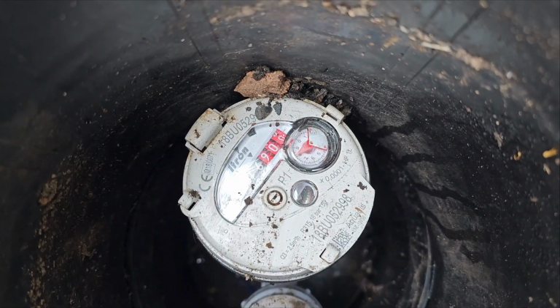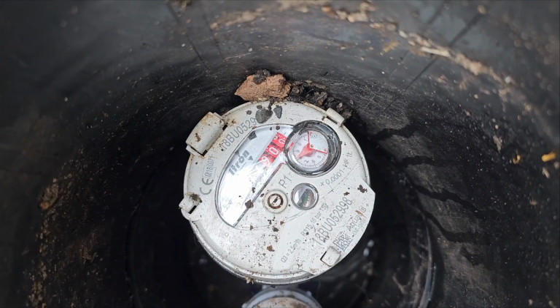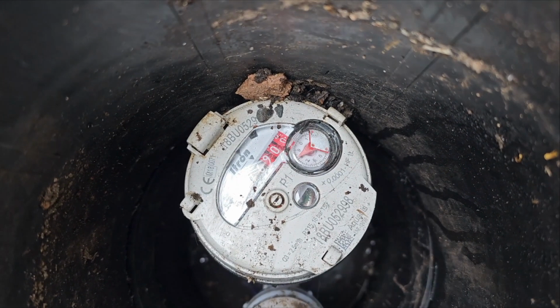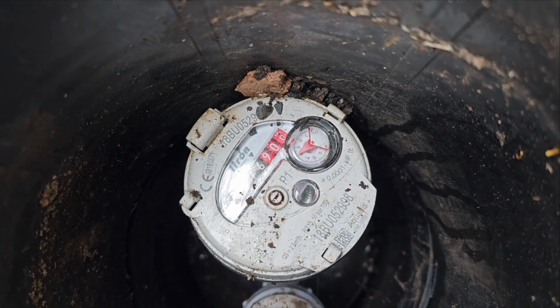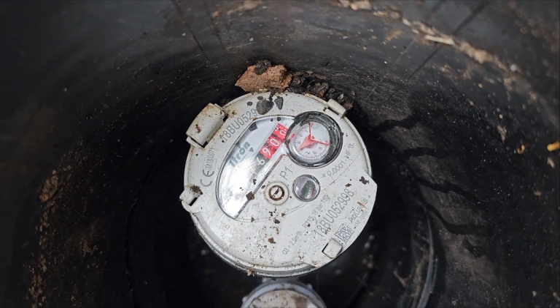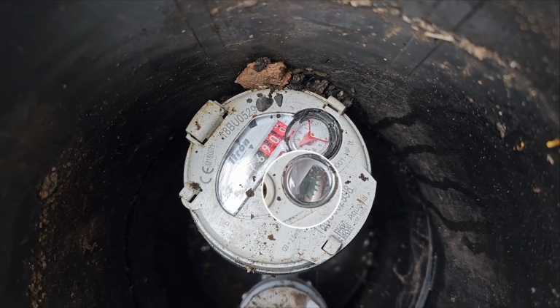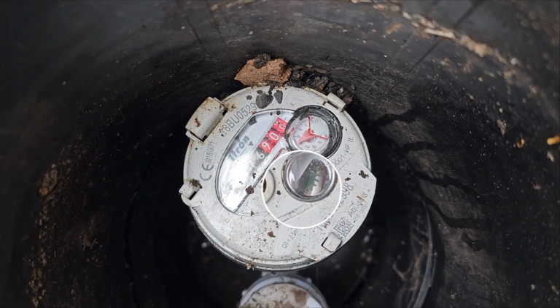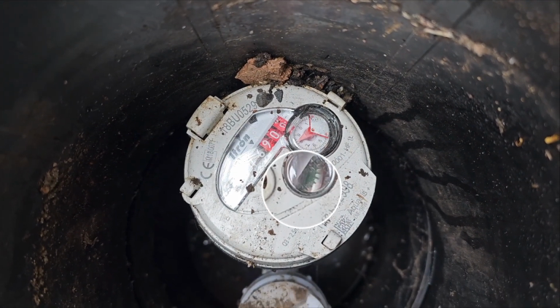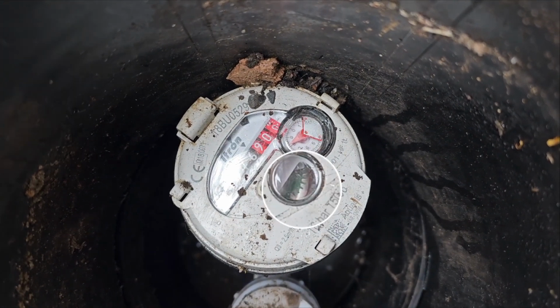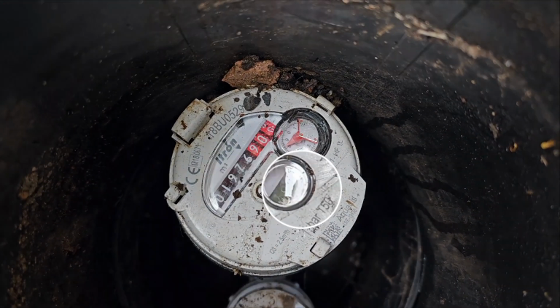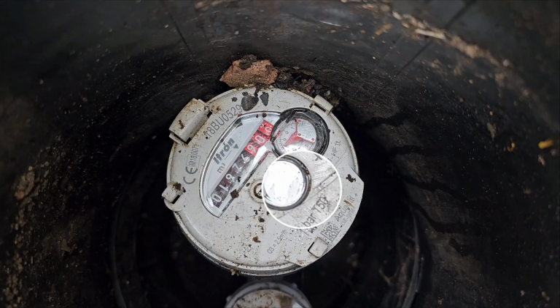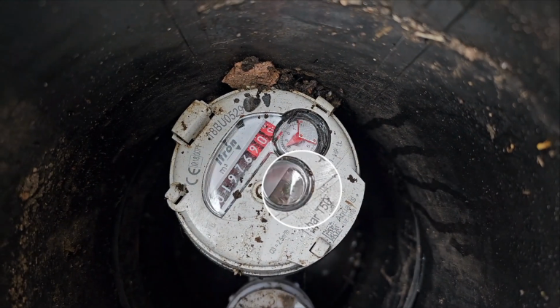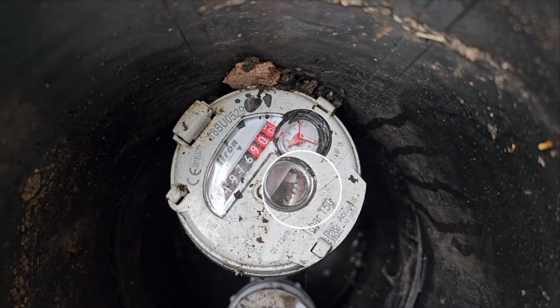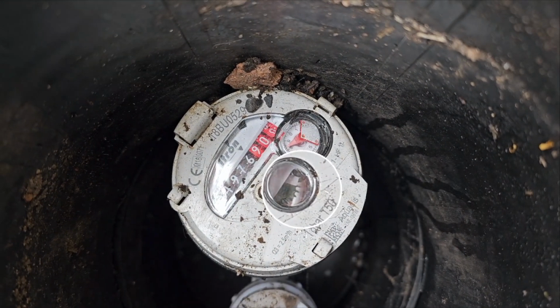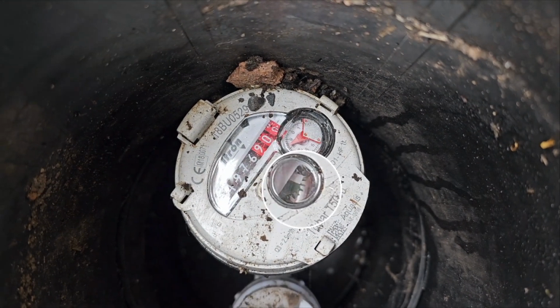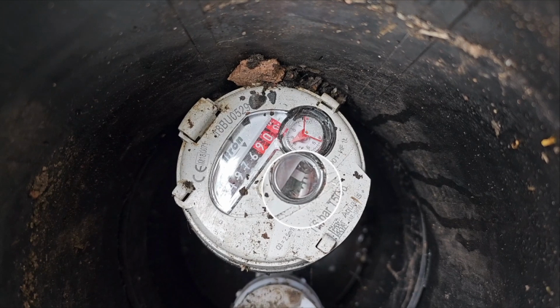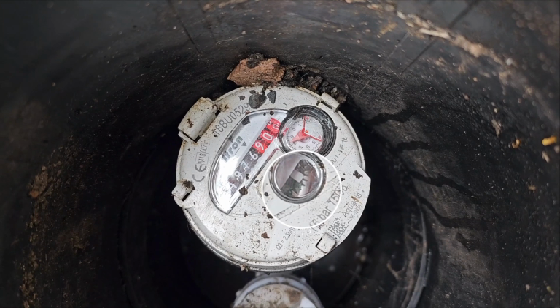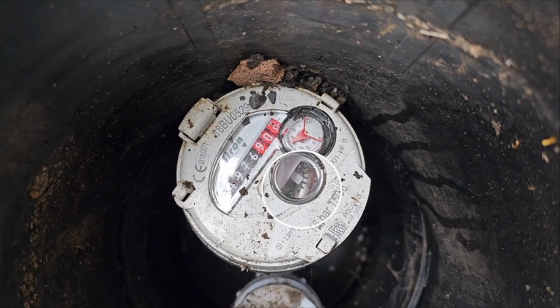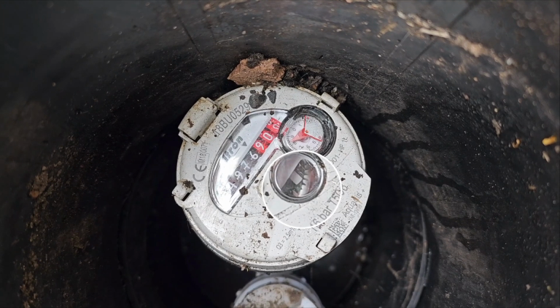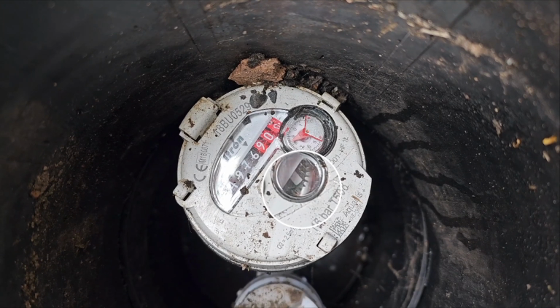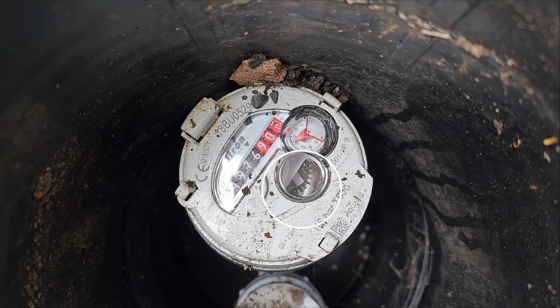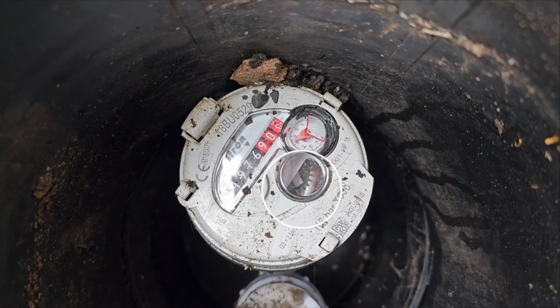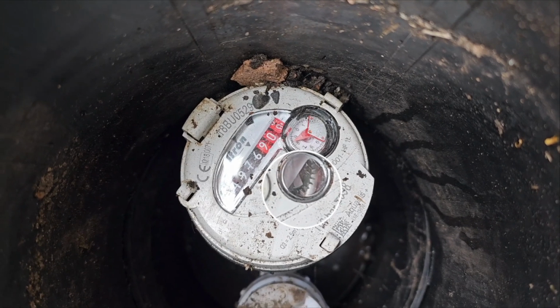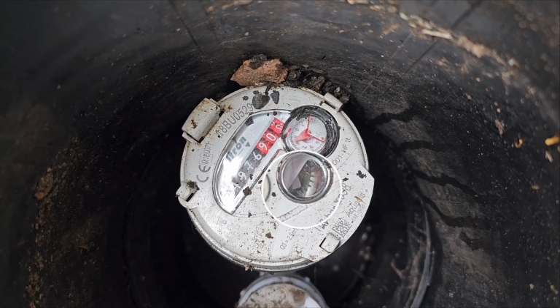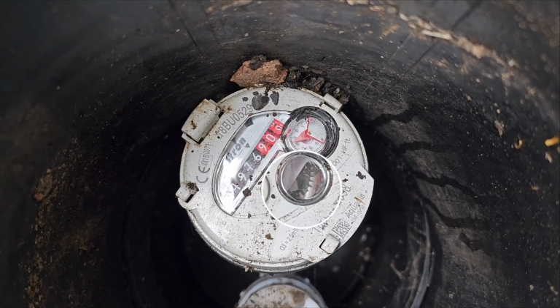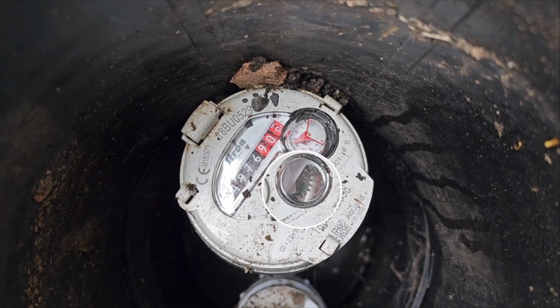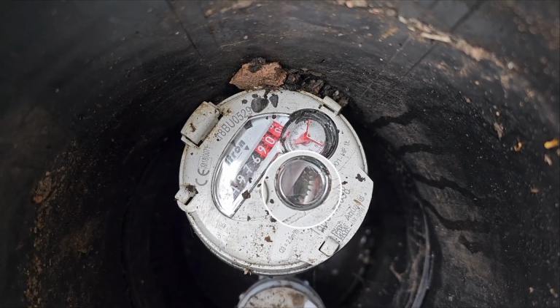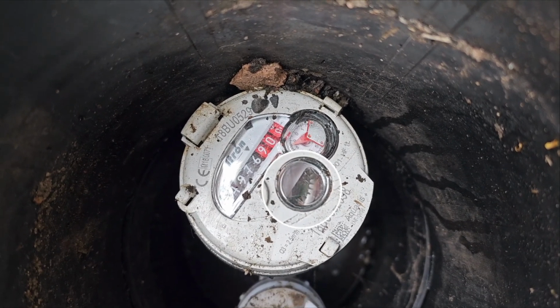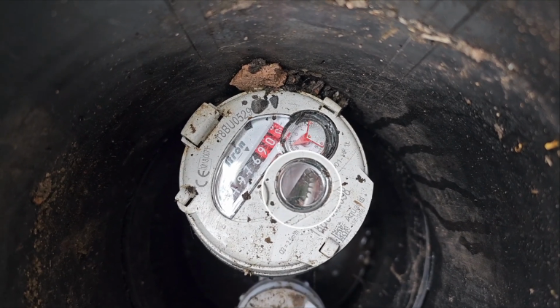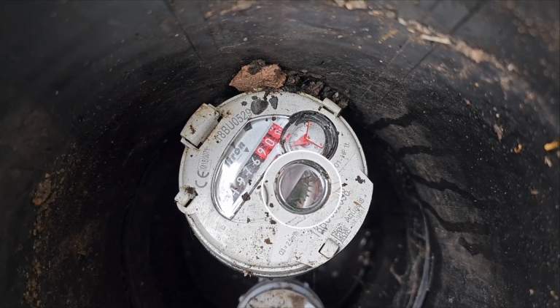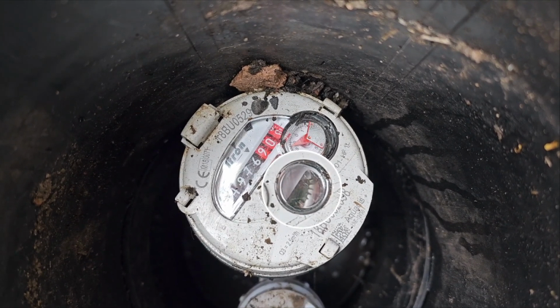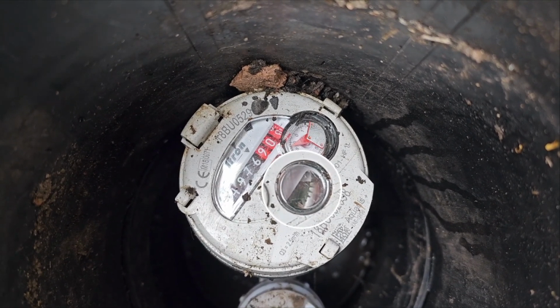Here's the meter feeding the site. I've had to speed it up as the leak is very small. The dial highlighted is constantly moving with nothing in use.